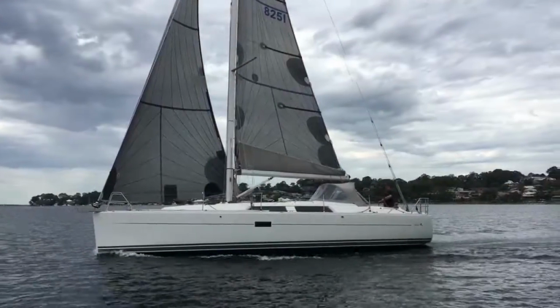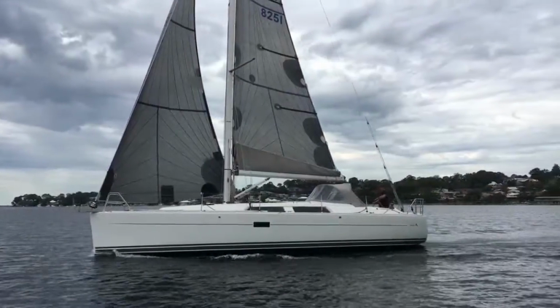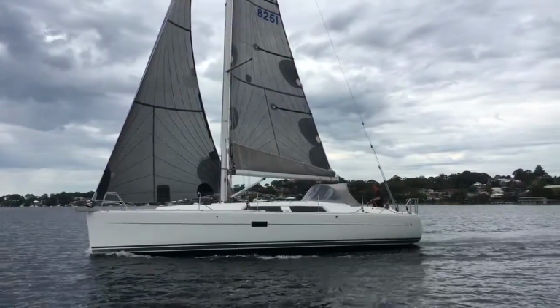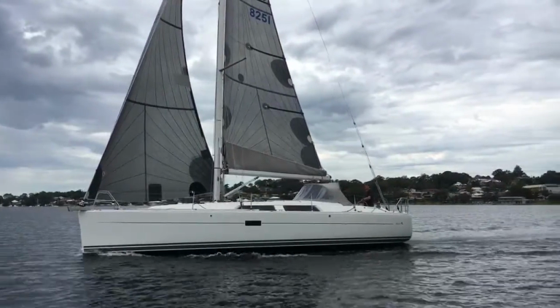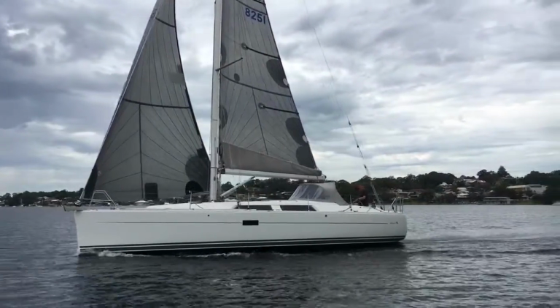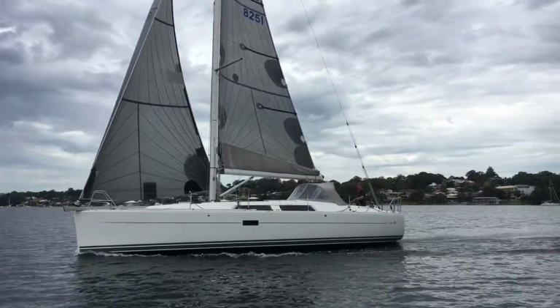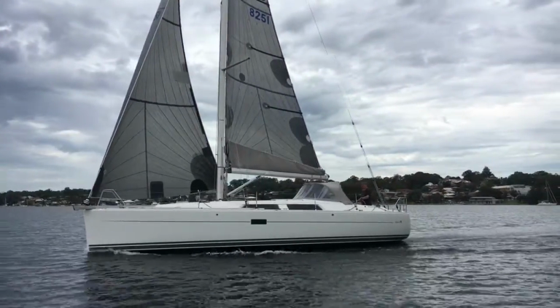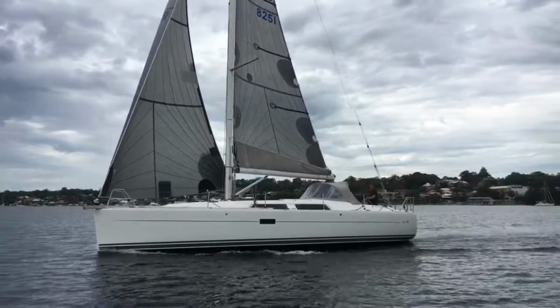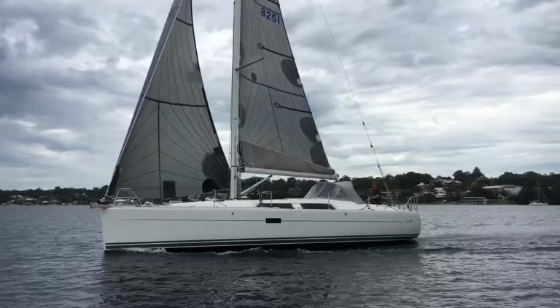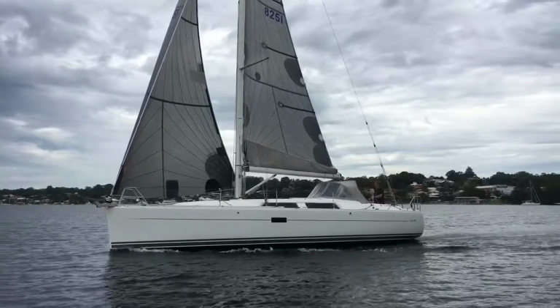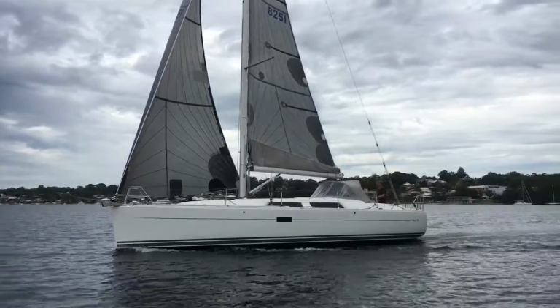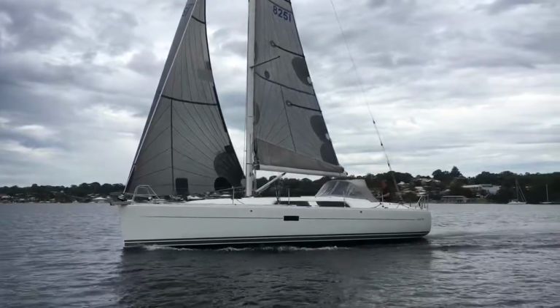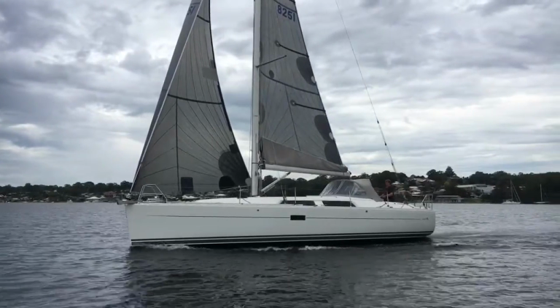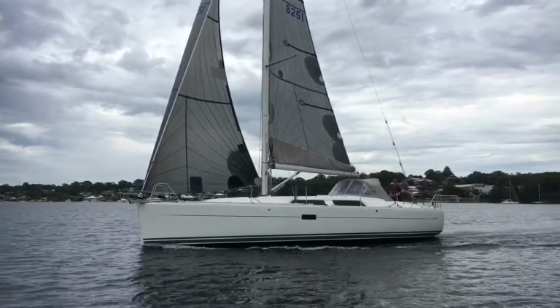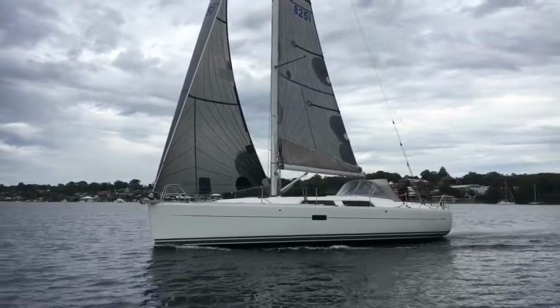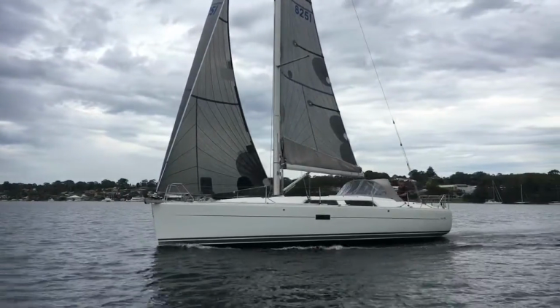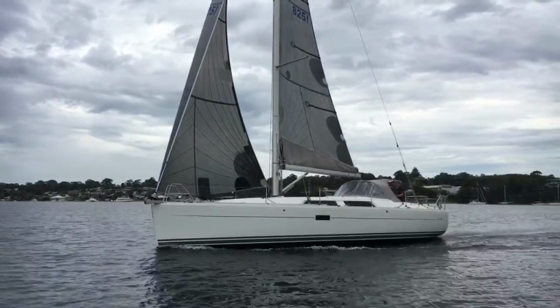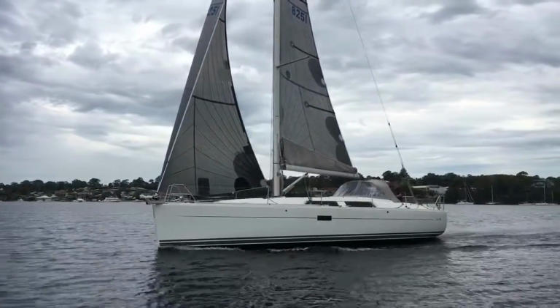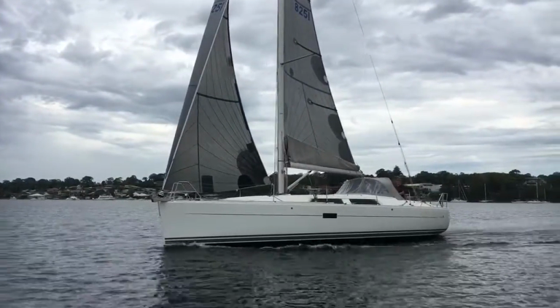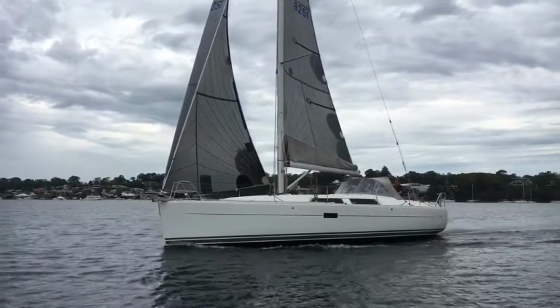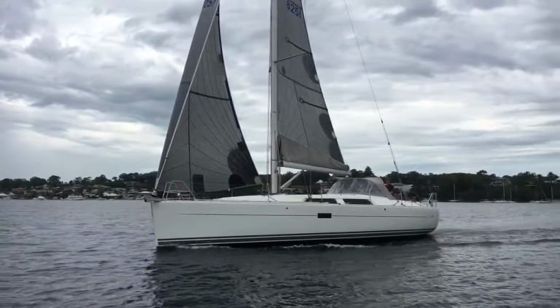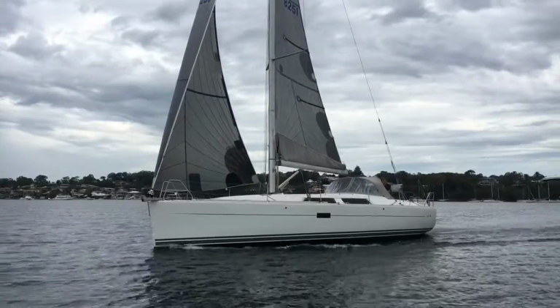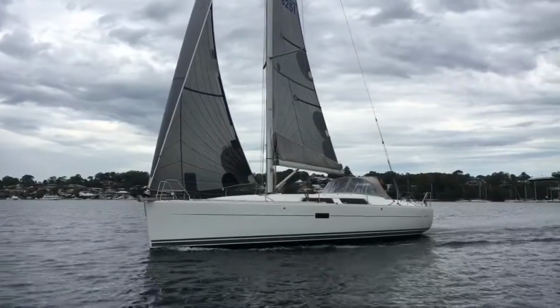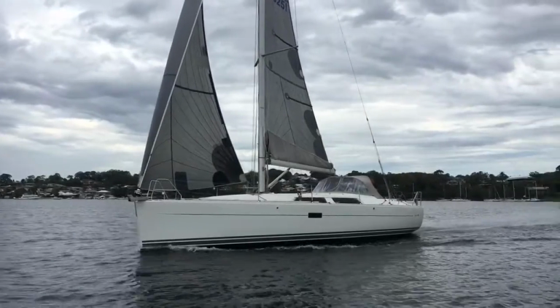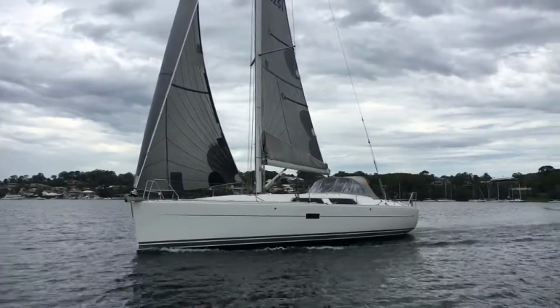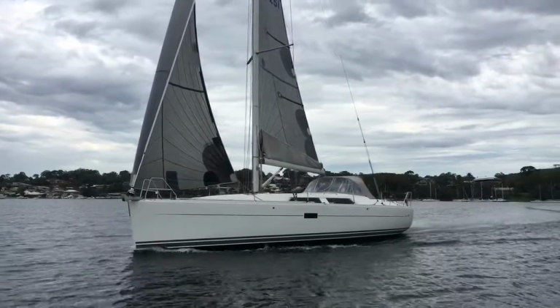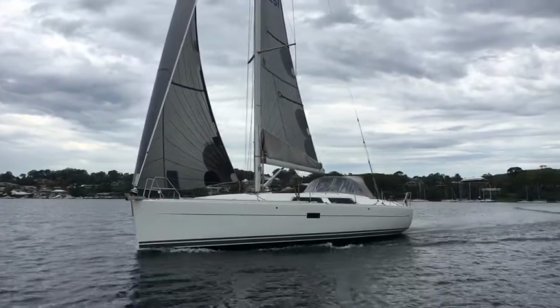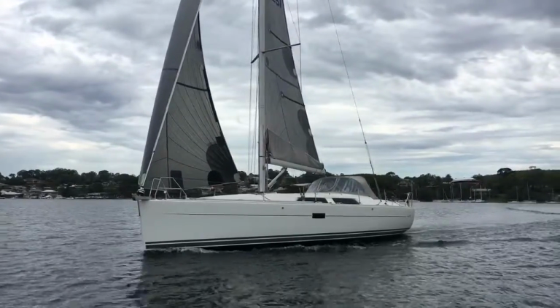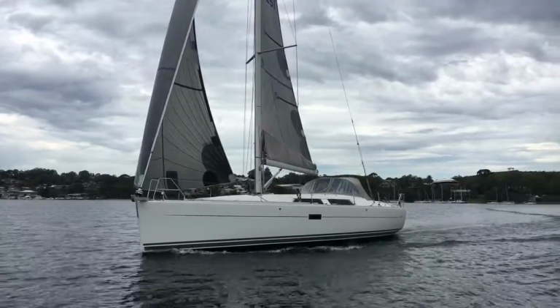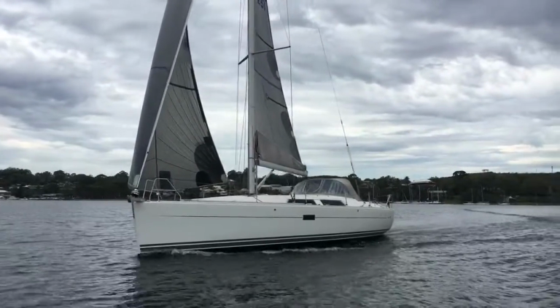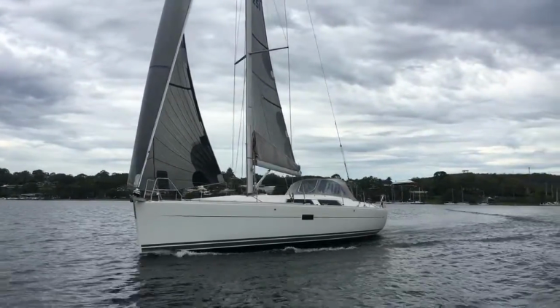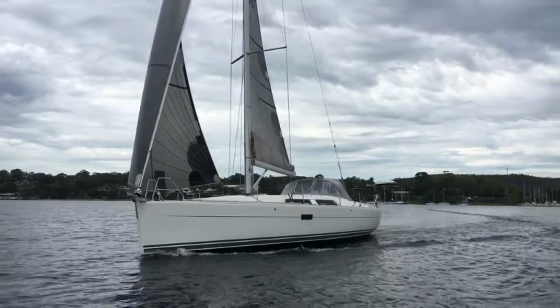Hello and thanks for joining us back again at Yachty. Today we're taking a look at a Hunza 375 called Plan B. This Hunza 375 was launched new in 2010, commissioned by Team Wingcraft.